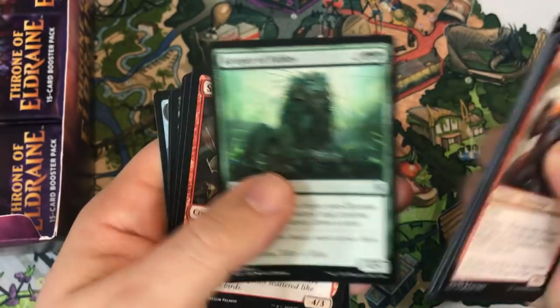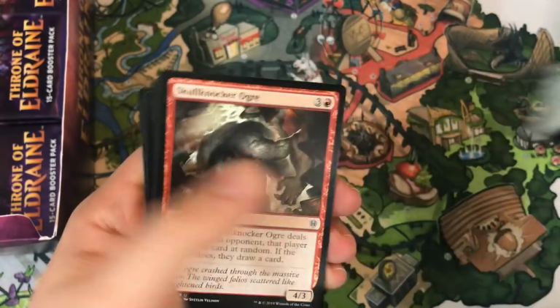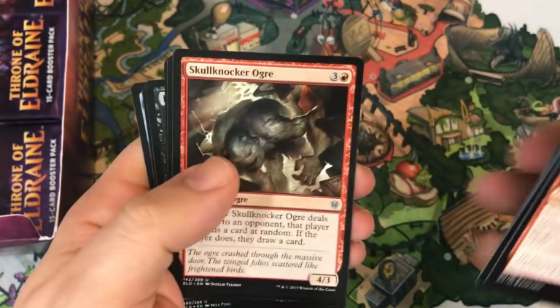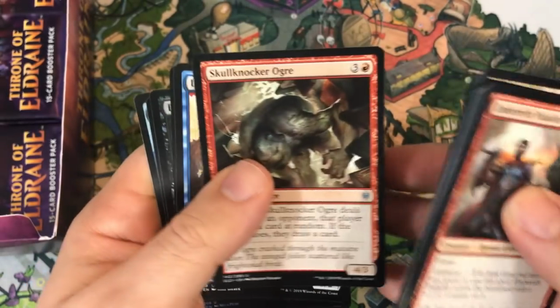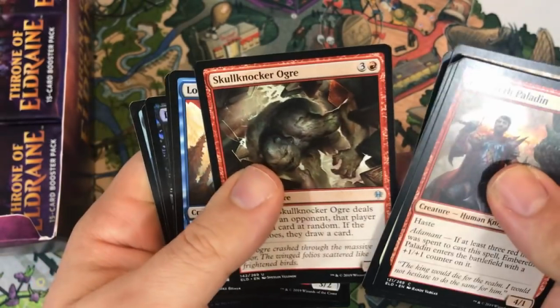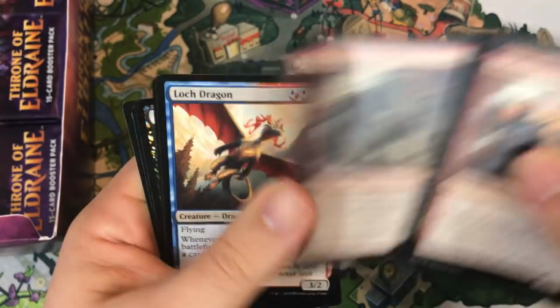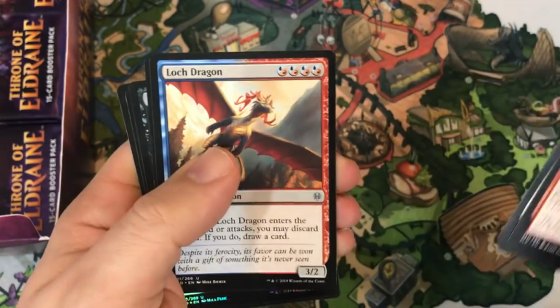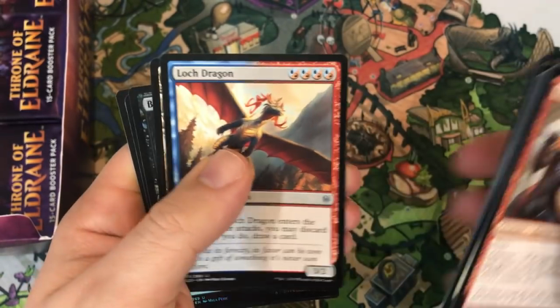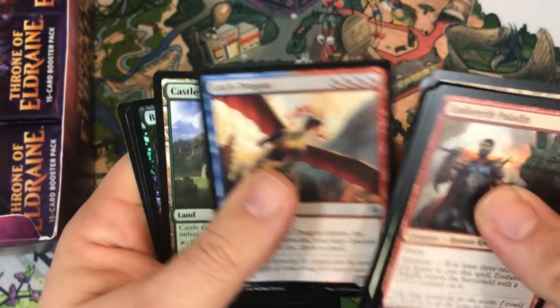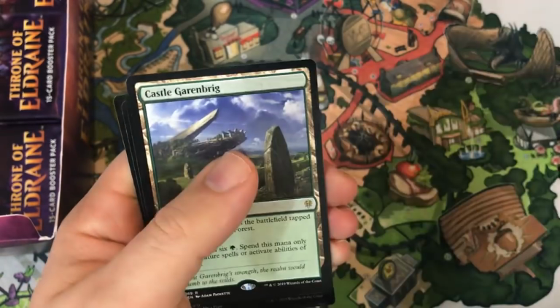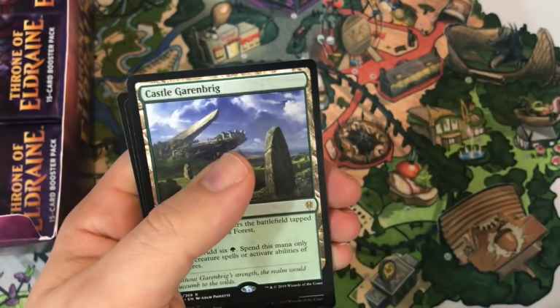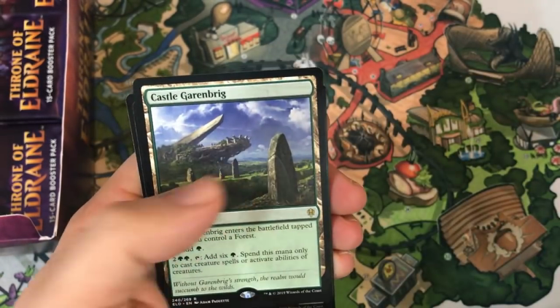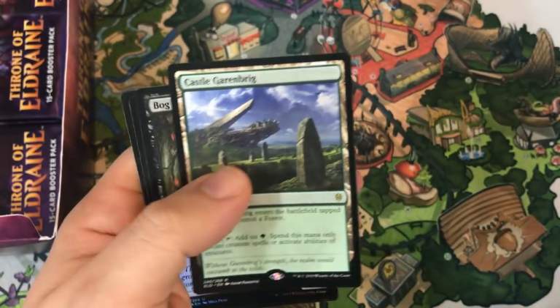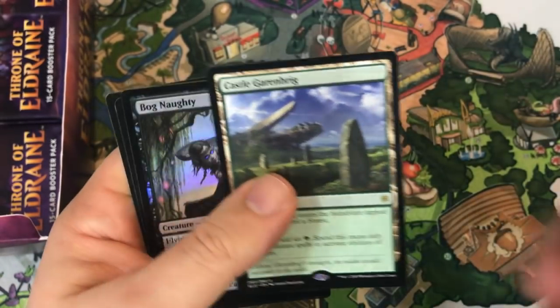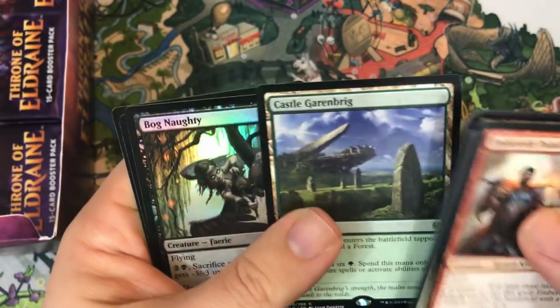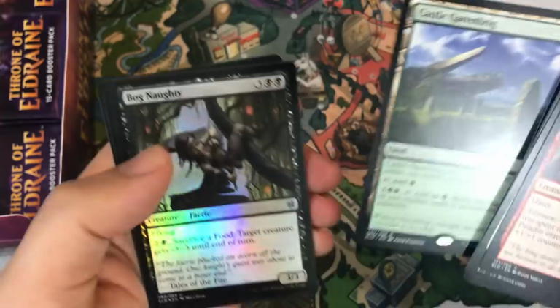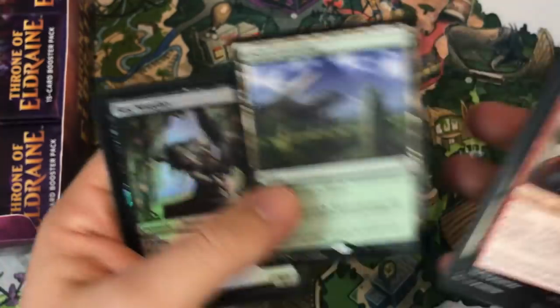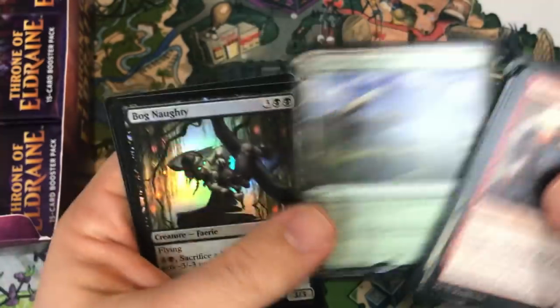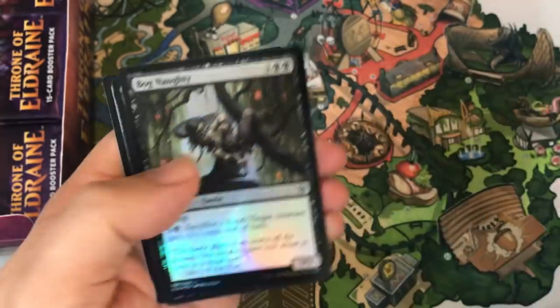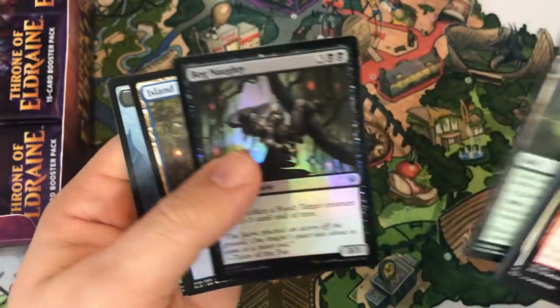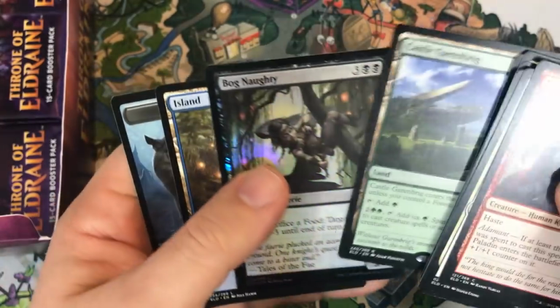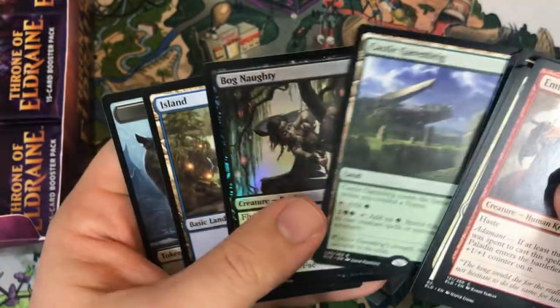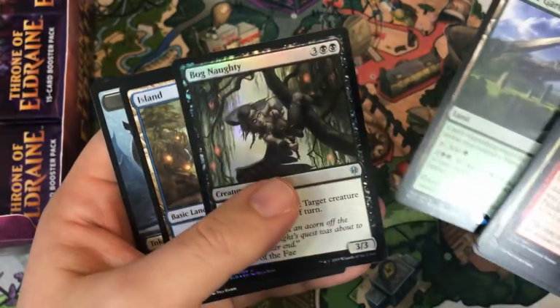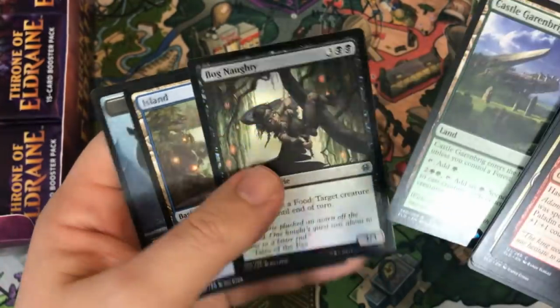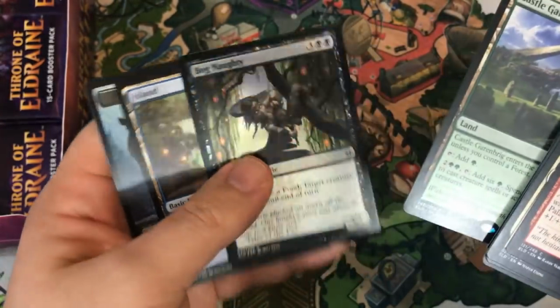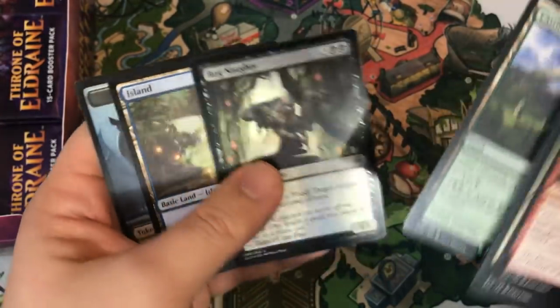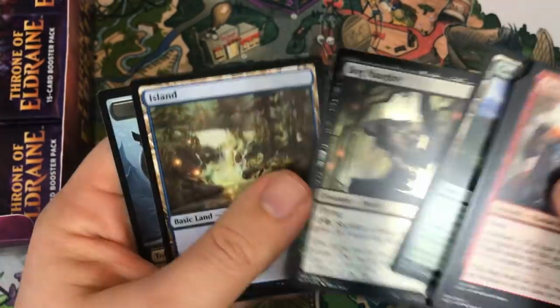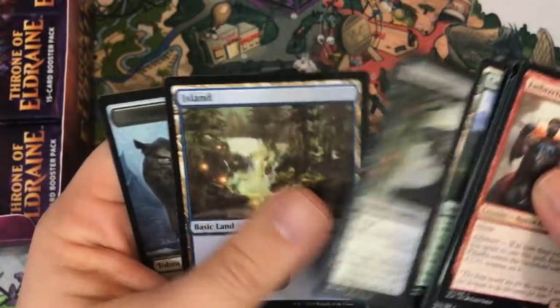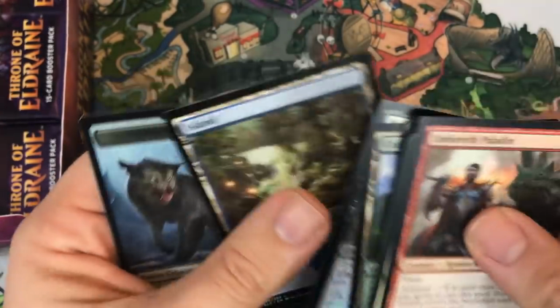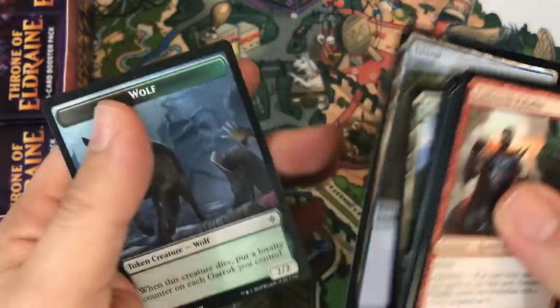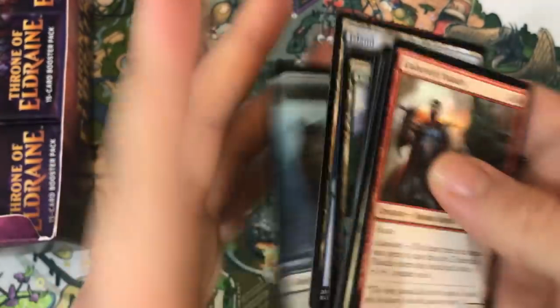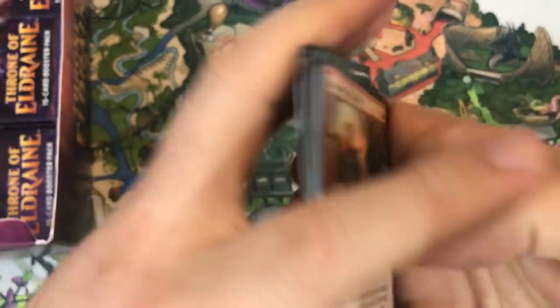Keeper of Fables, Skullknocker Ogre, Locked Dragon, Castle Garenbrig — very good card. And Bog Naughty — a foil.